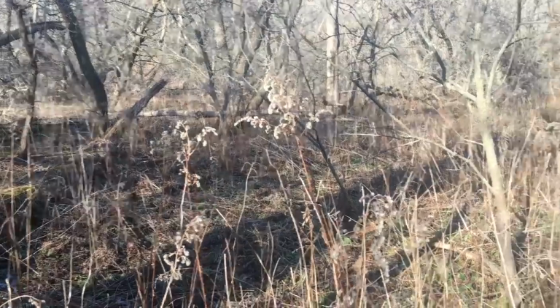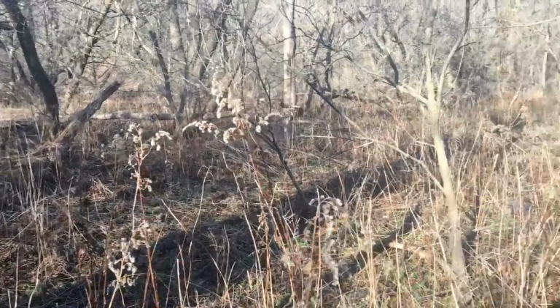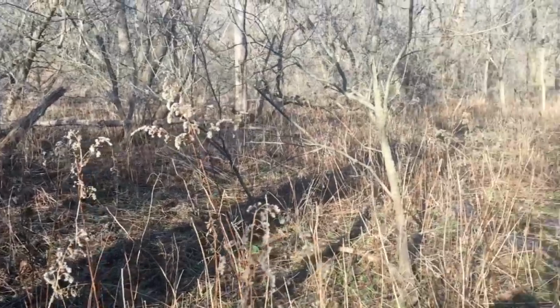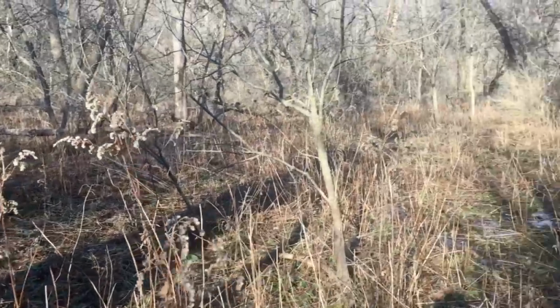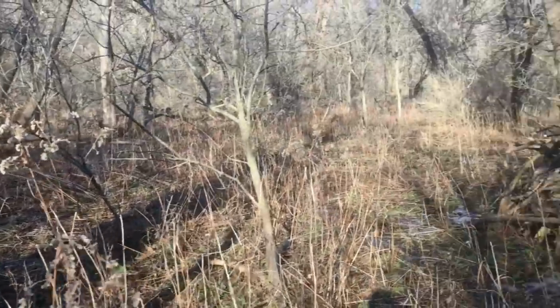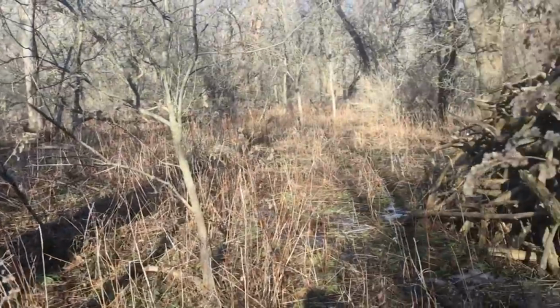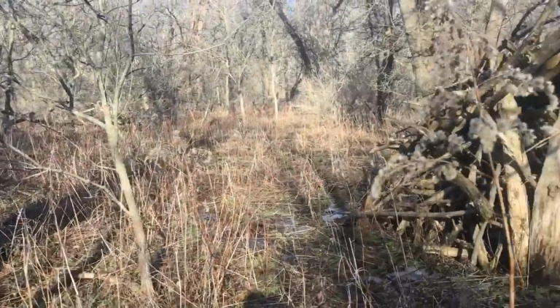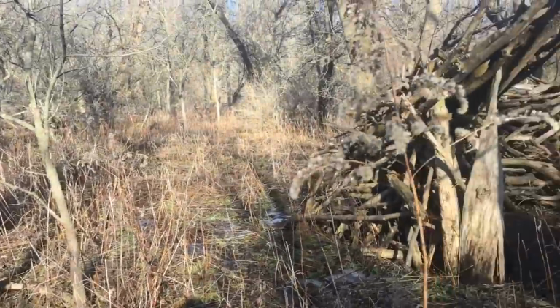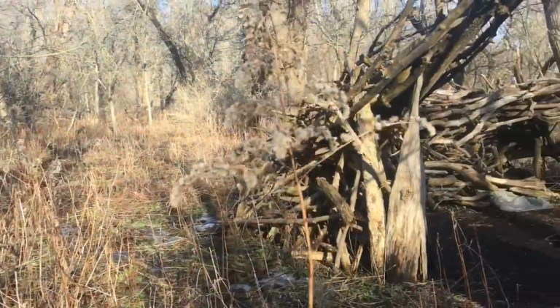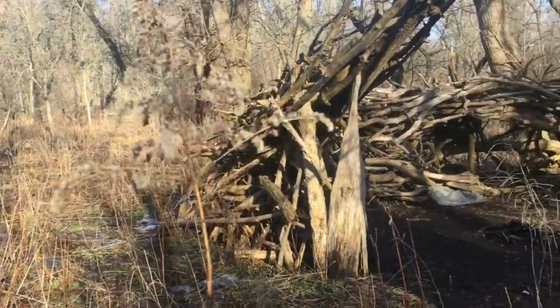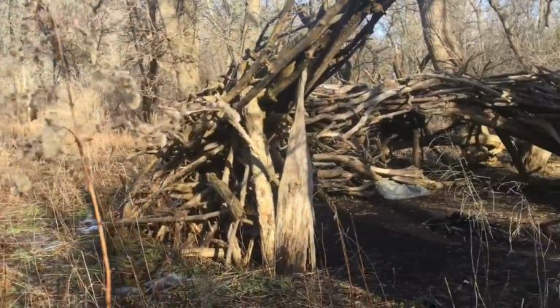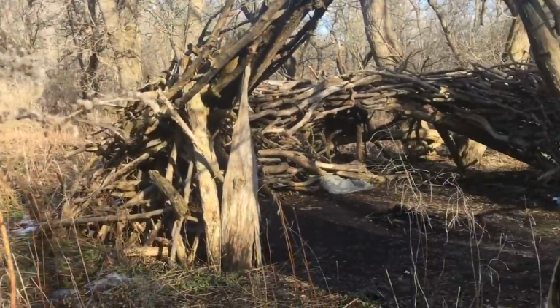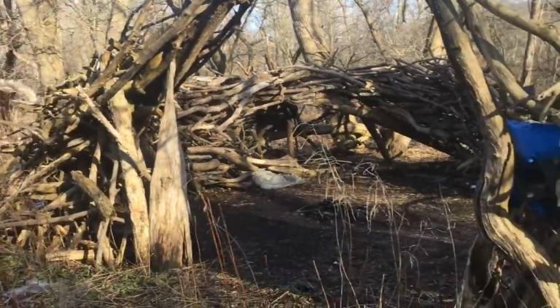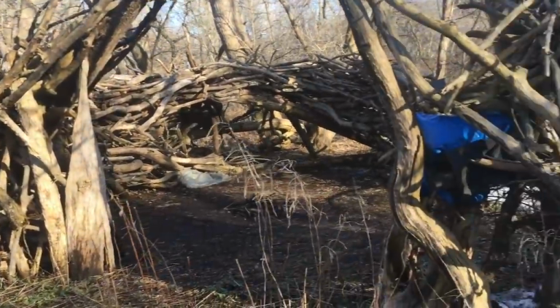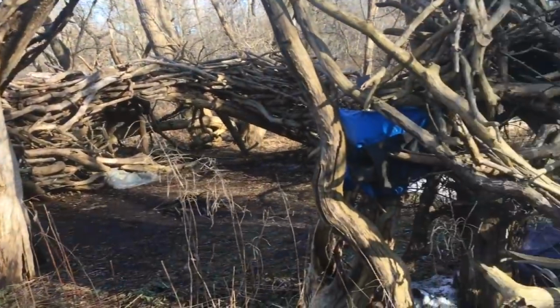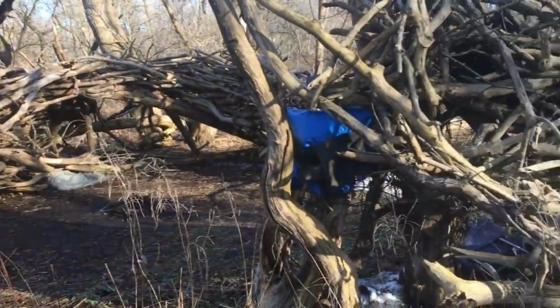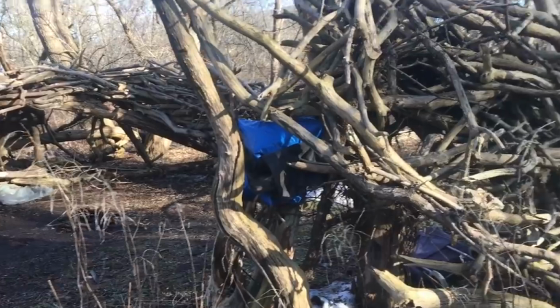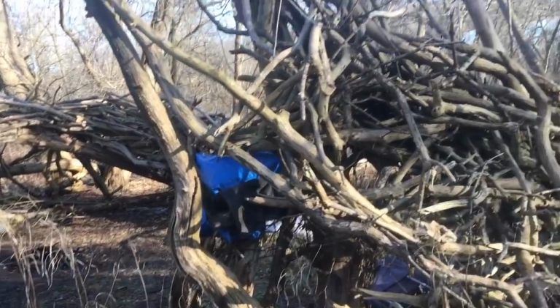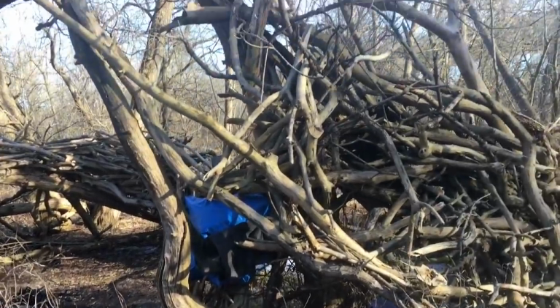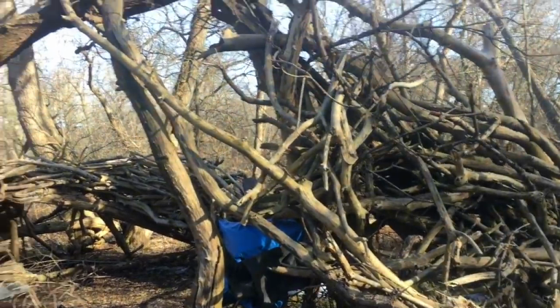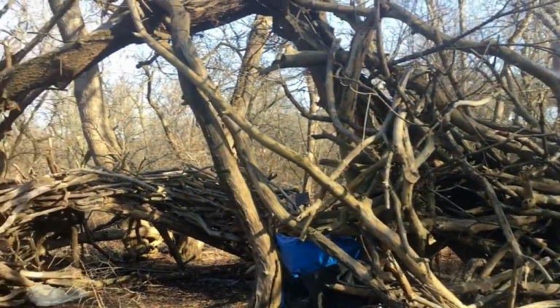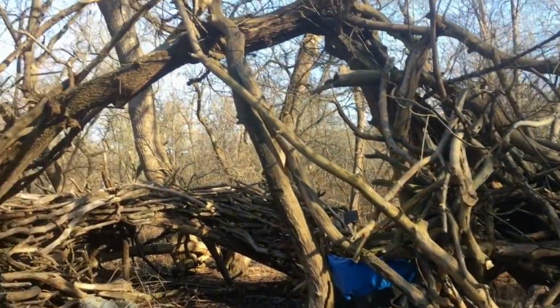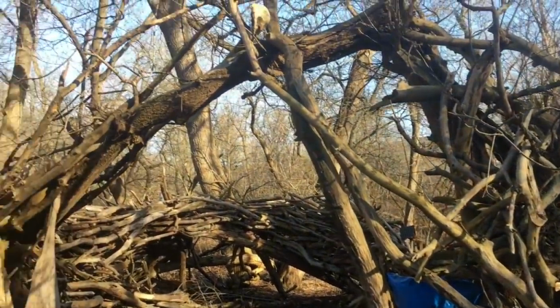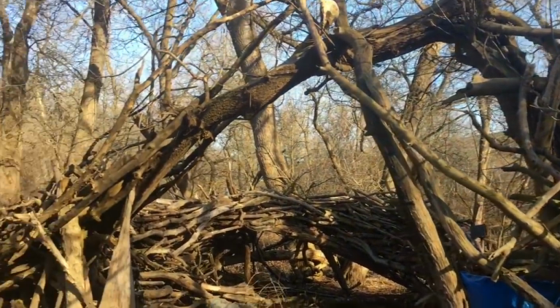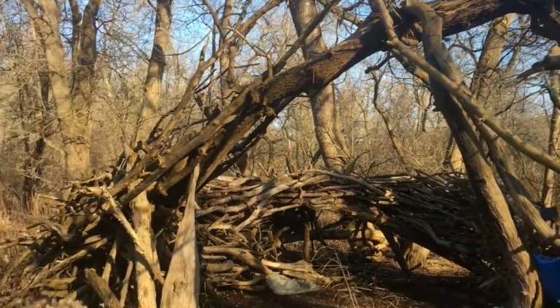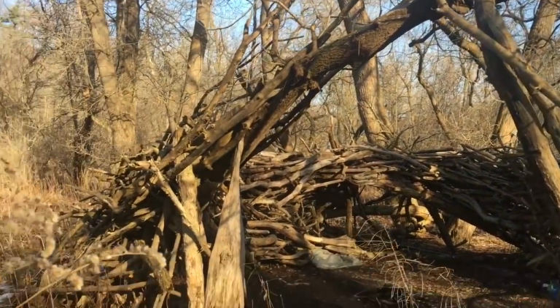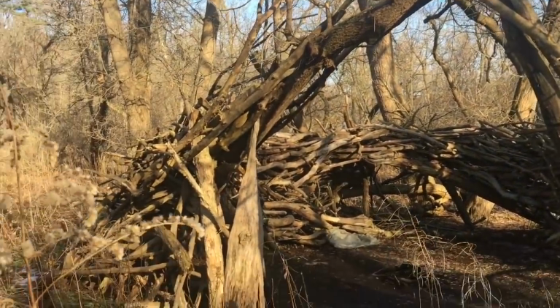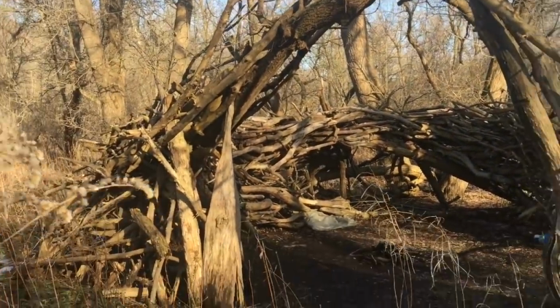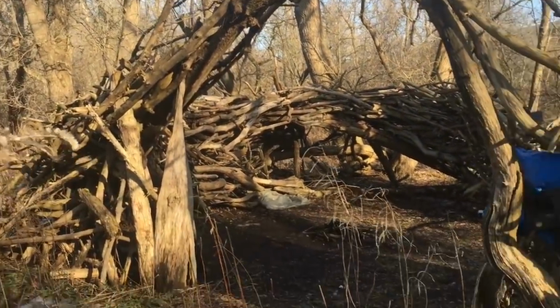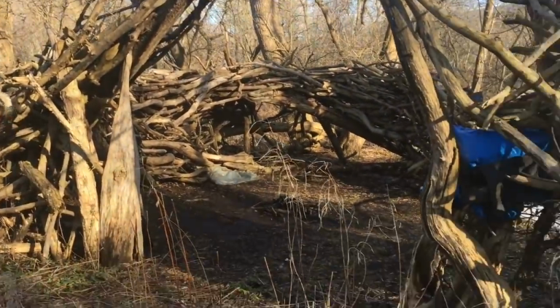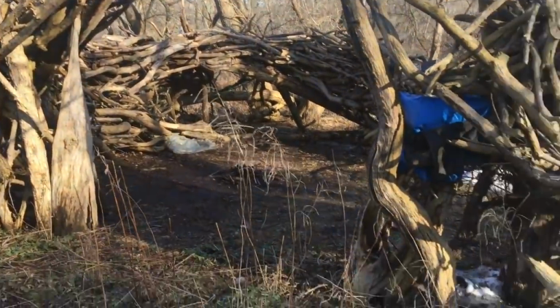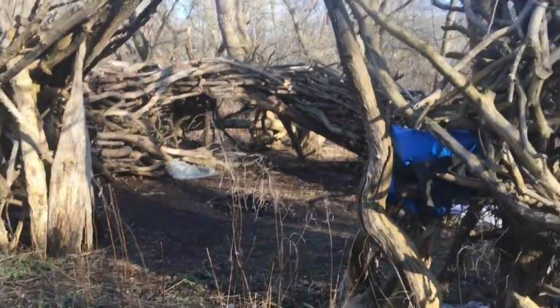Hey everybody, it's Leigh-Anne. Last winter I found this structure that has an arch right here and I made a short video.